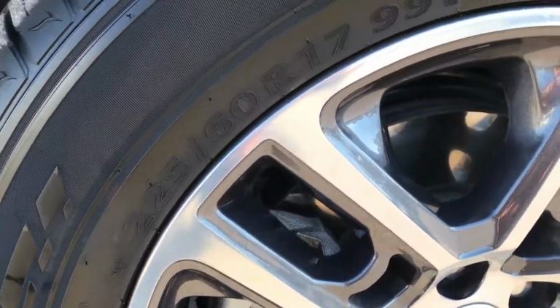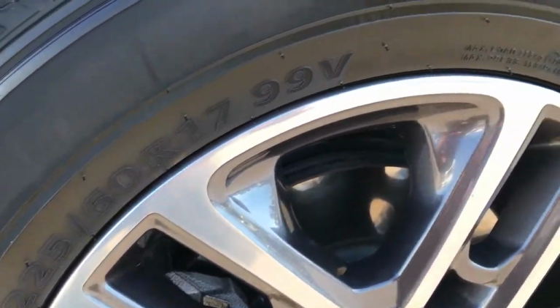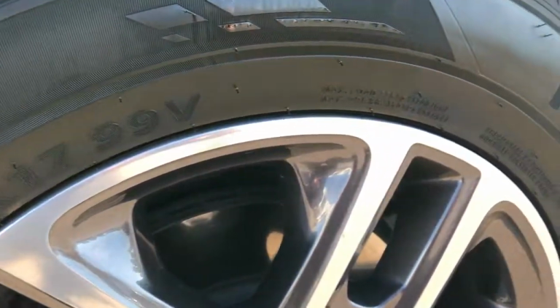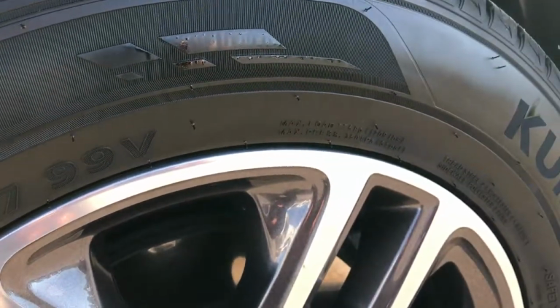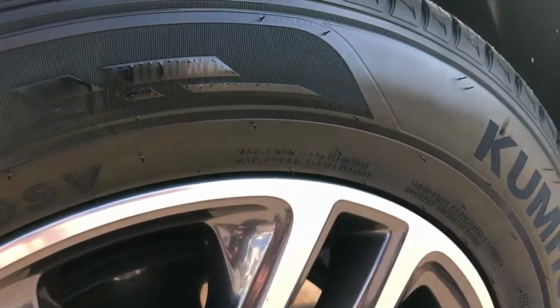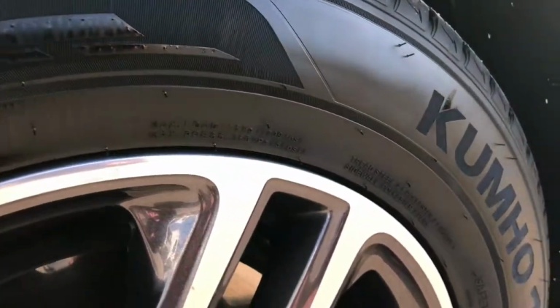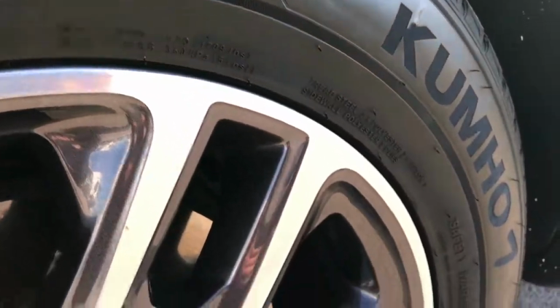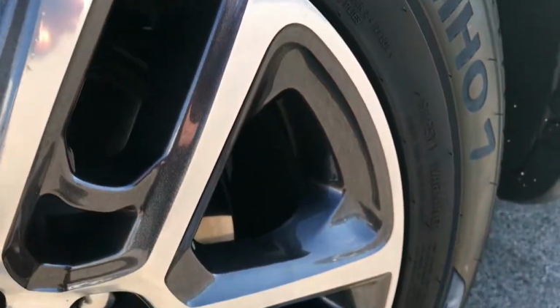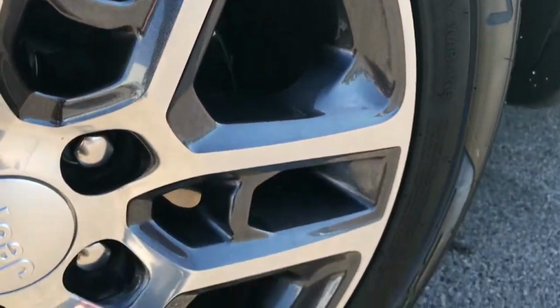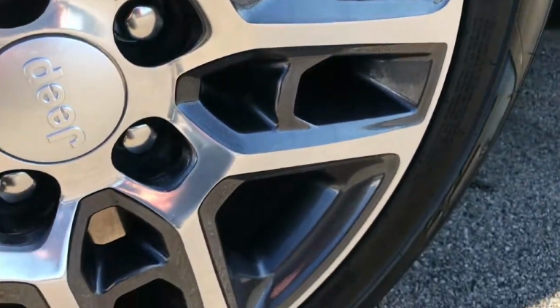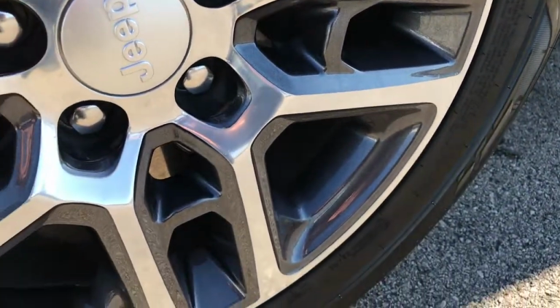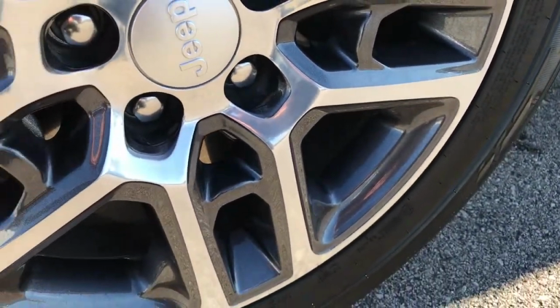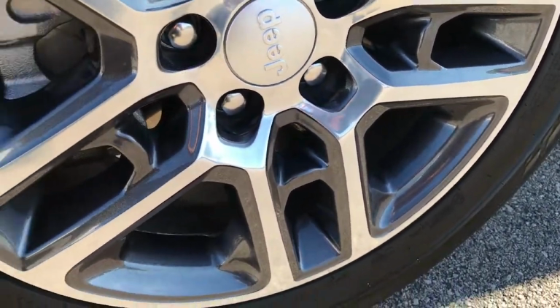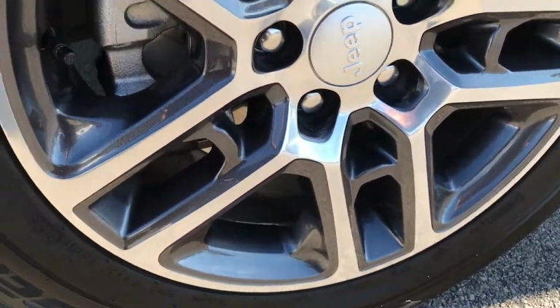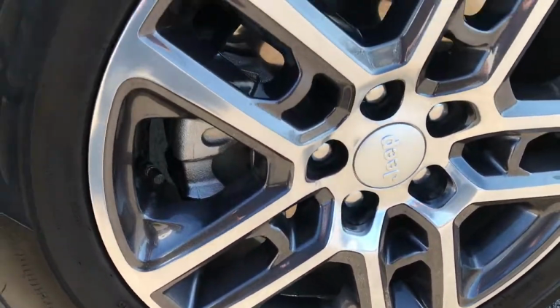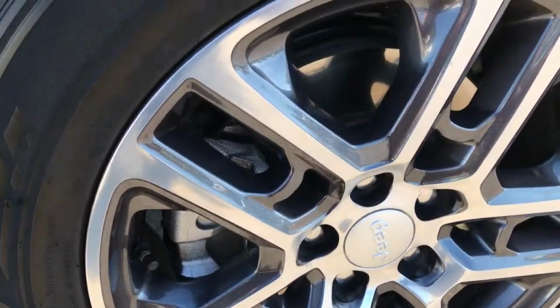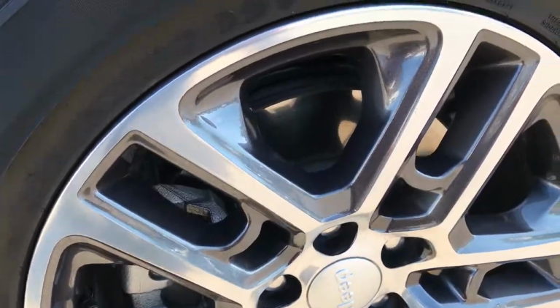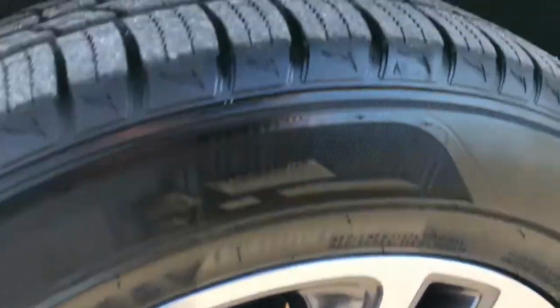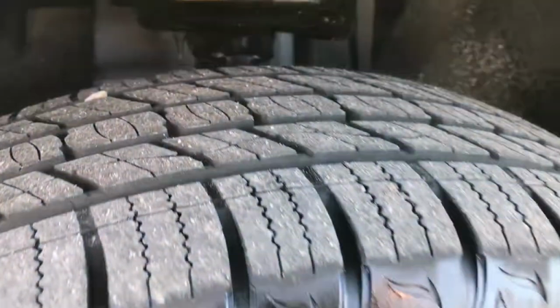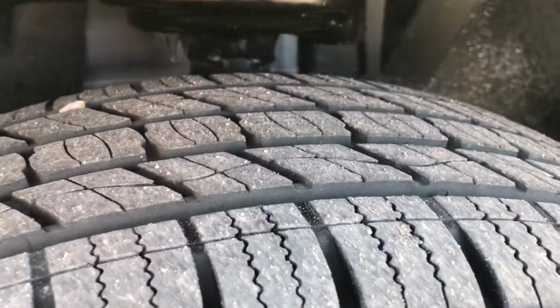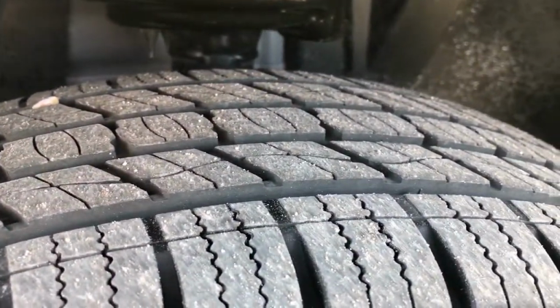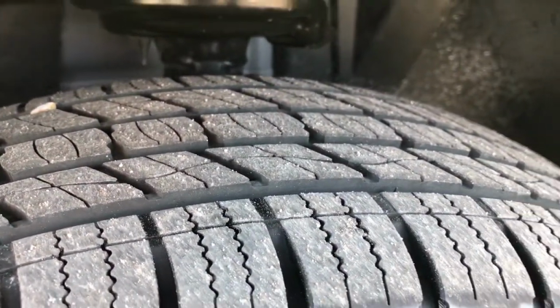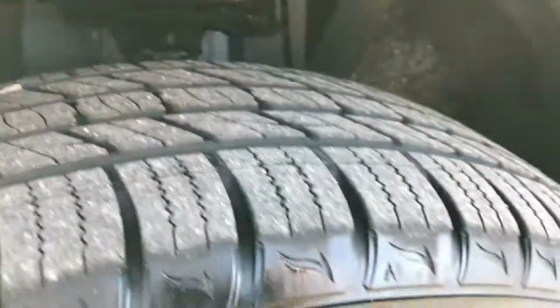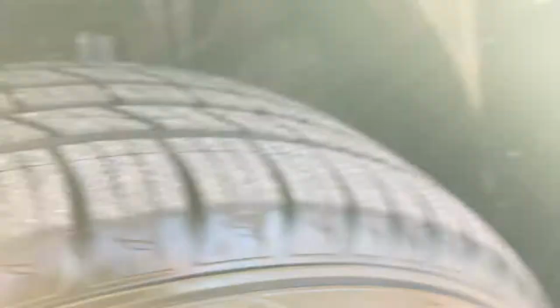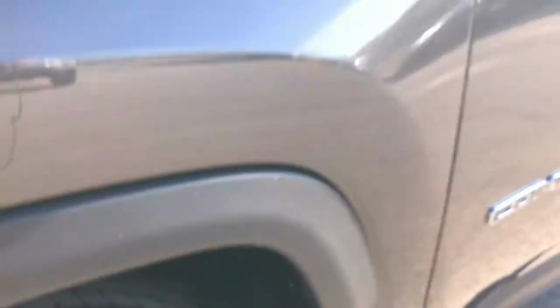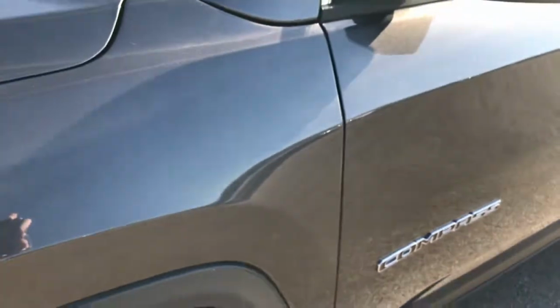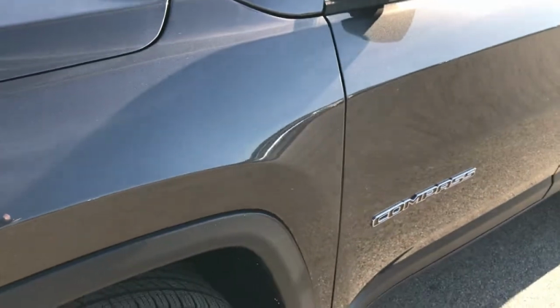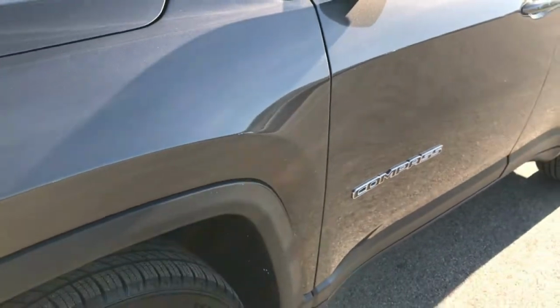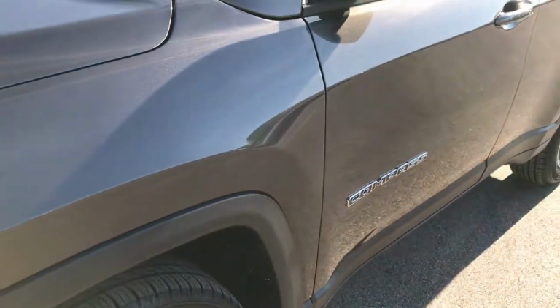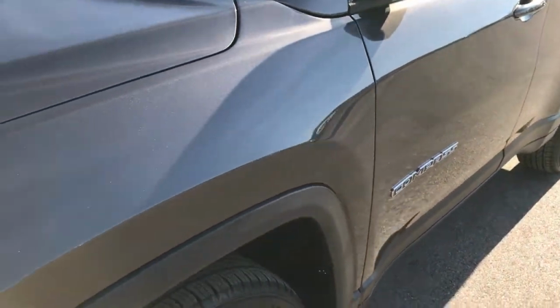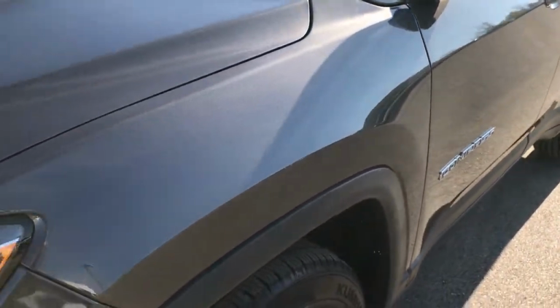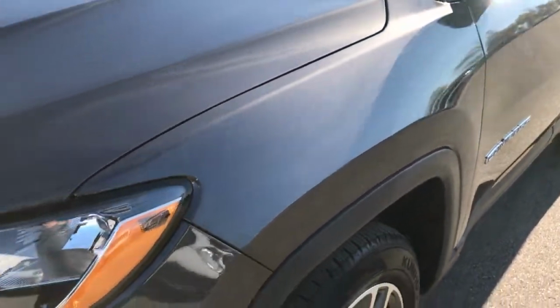This Compass comes with Kumho Krugin 225/60R17 tires, and they are on the factory painted and polished aluminum alloy rims. These tires have just about all the tread left — I'd say 95%. Granite crystal is the color.